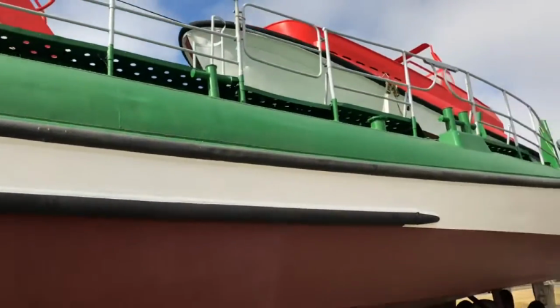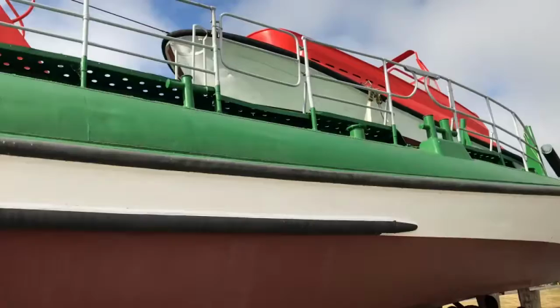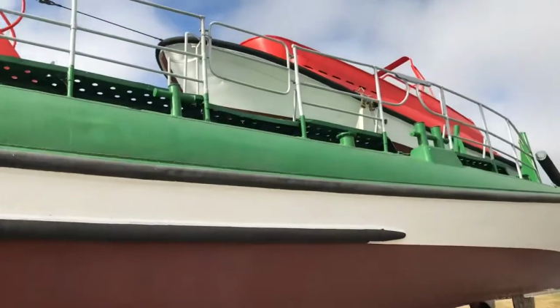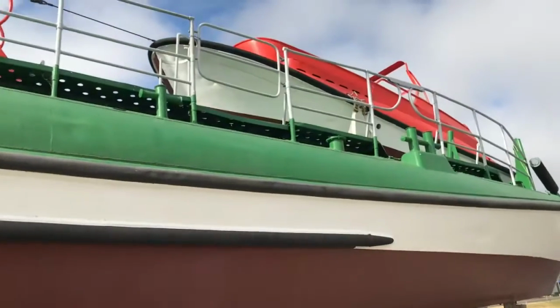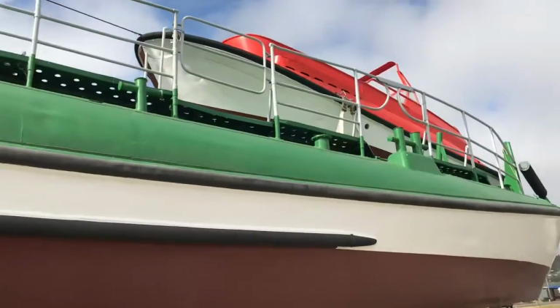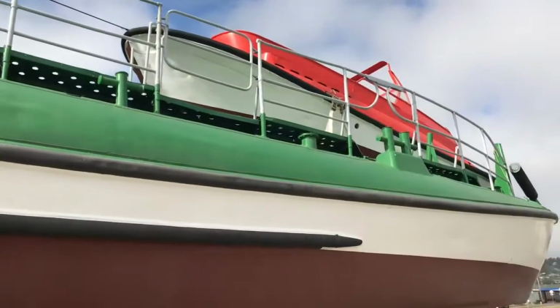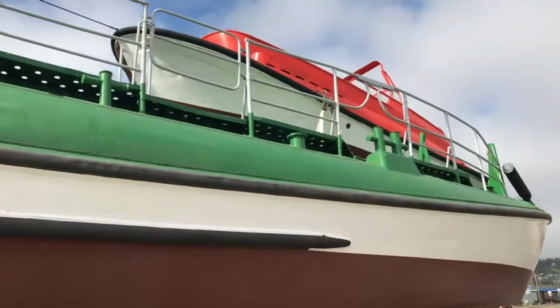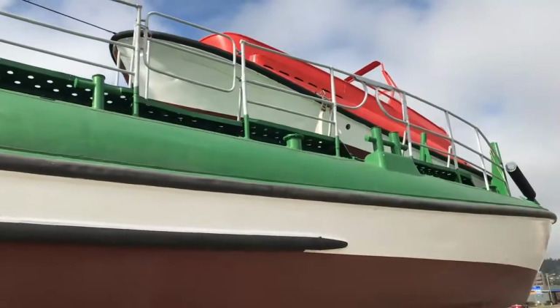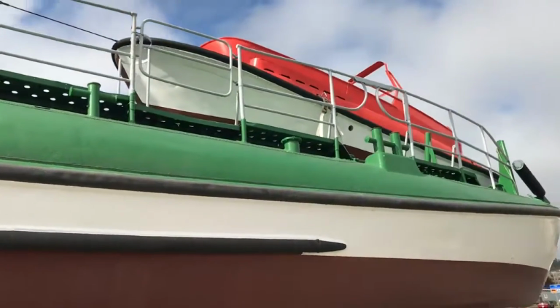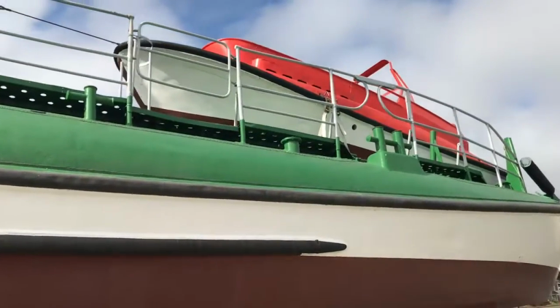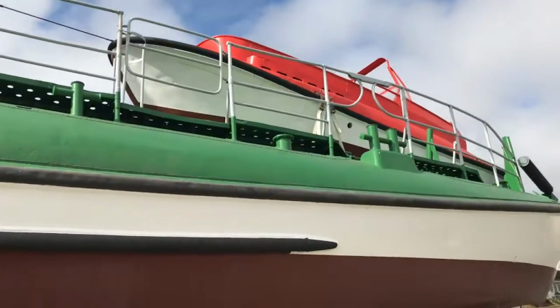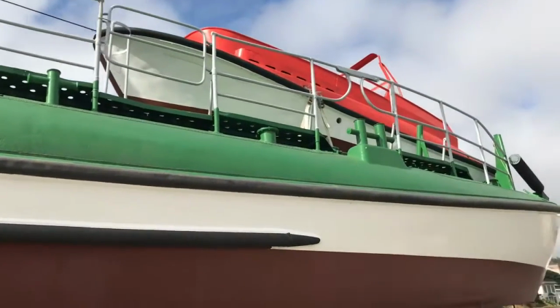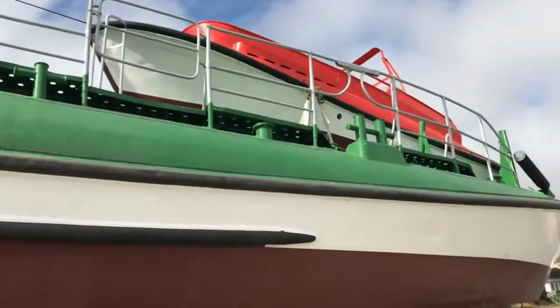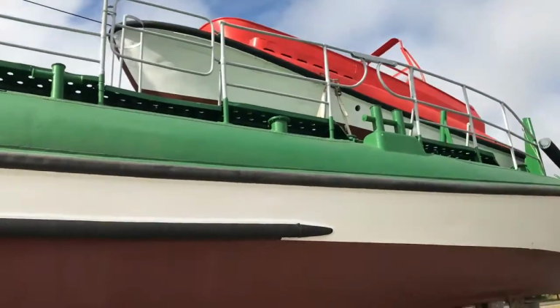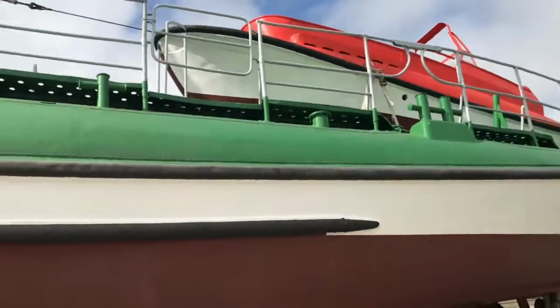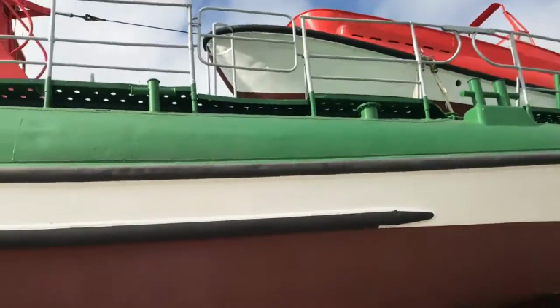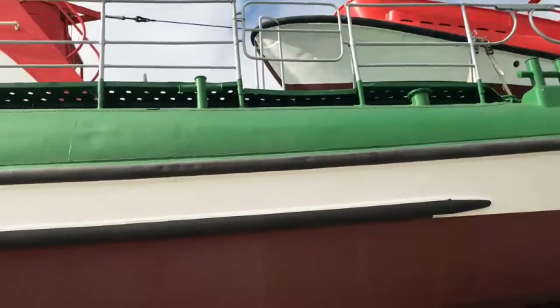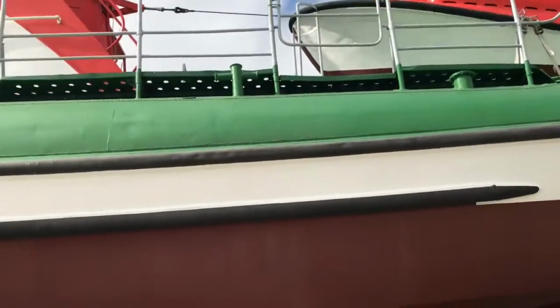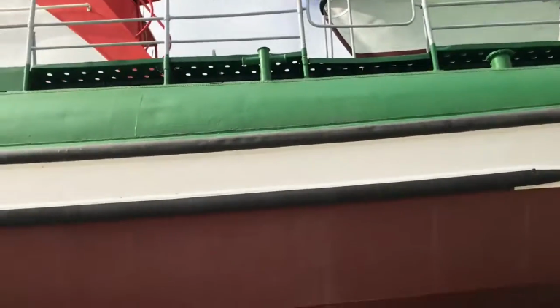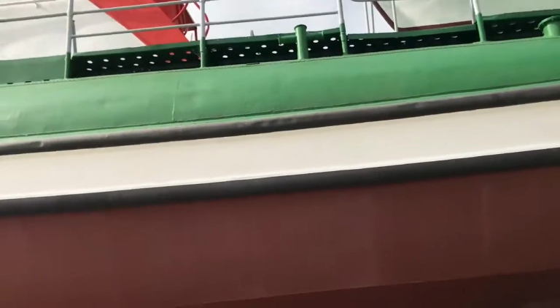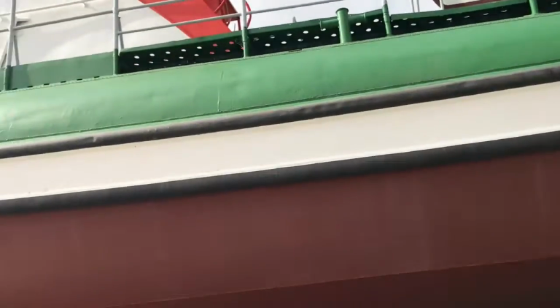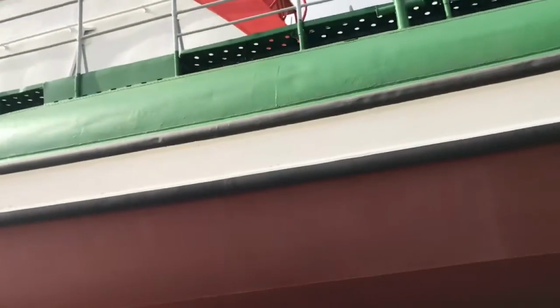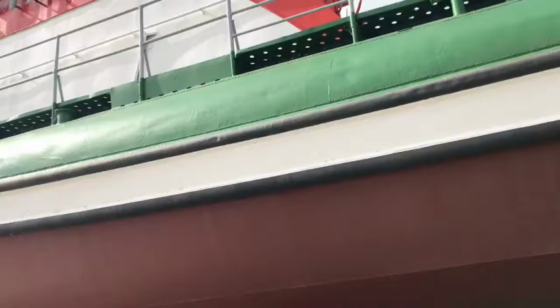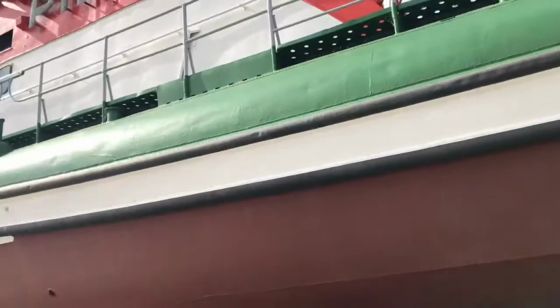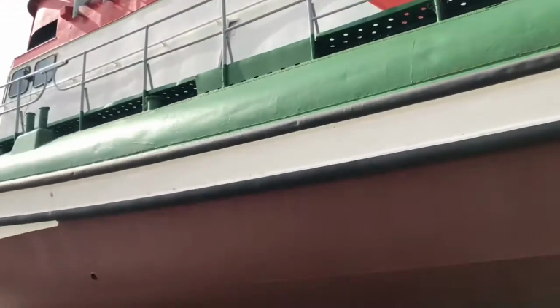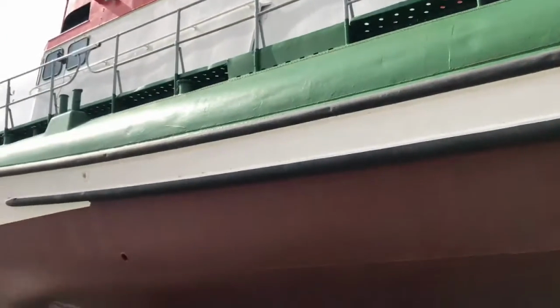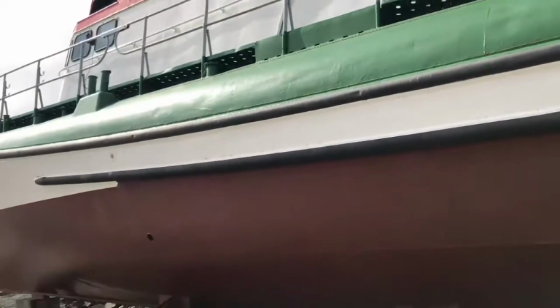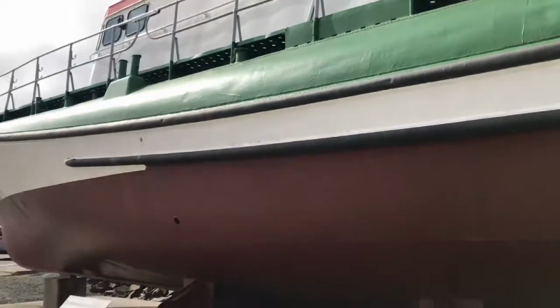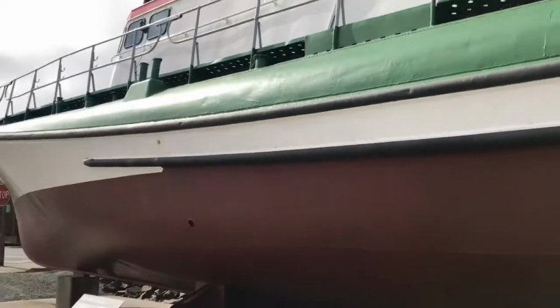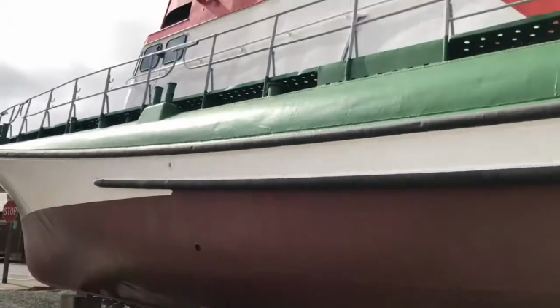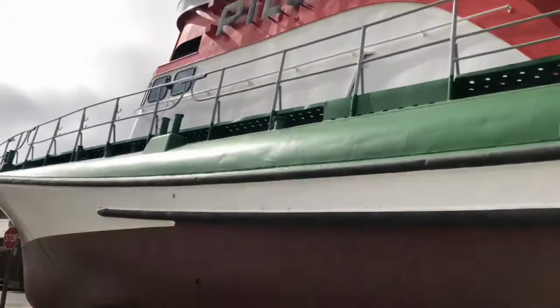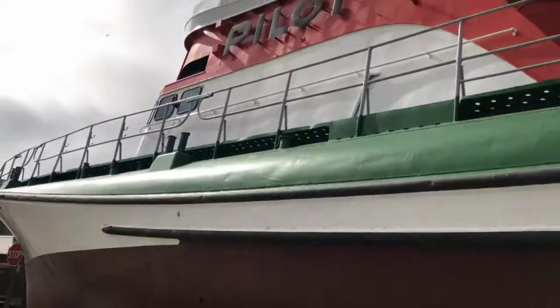There's the daughter boat up there — pretty big boat.